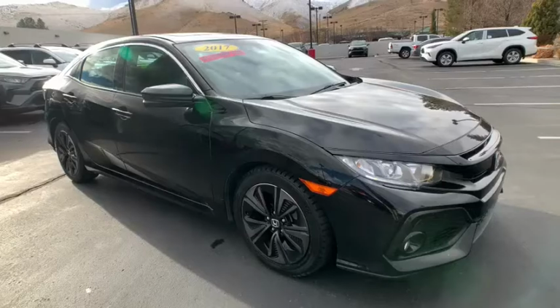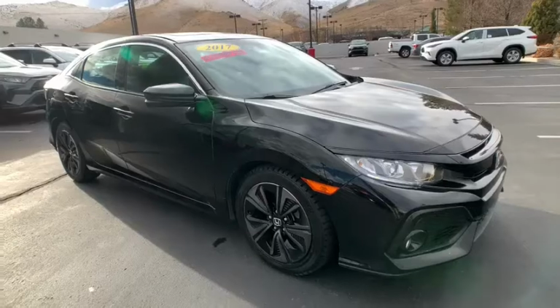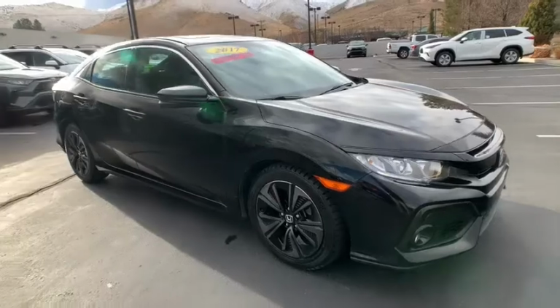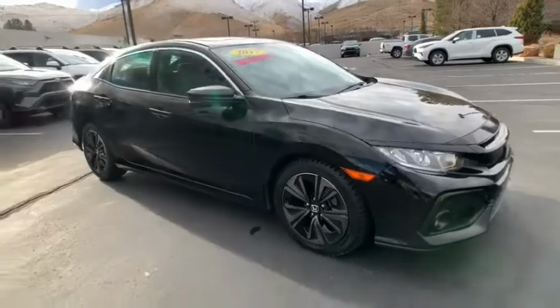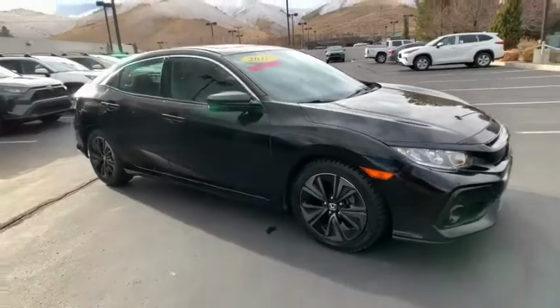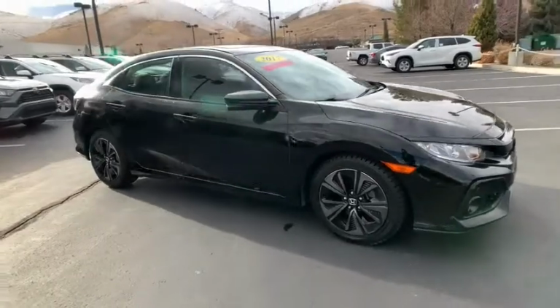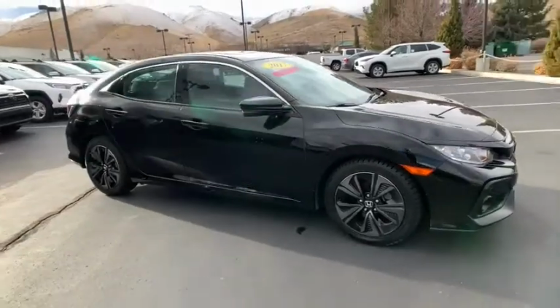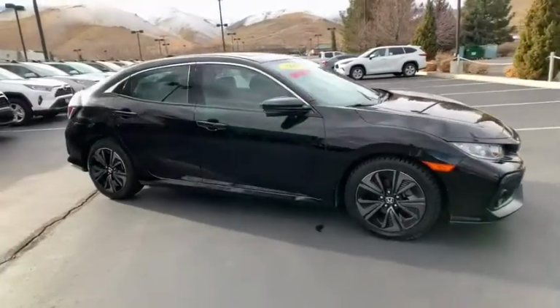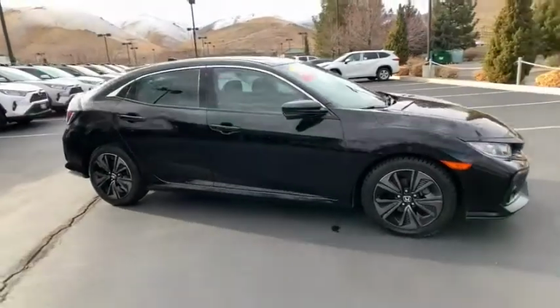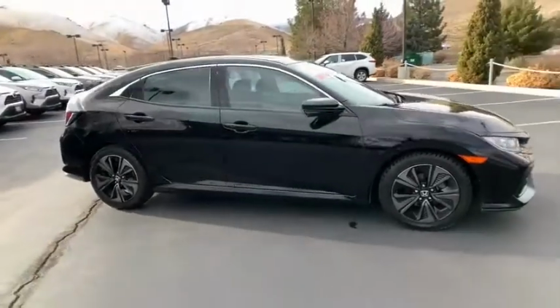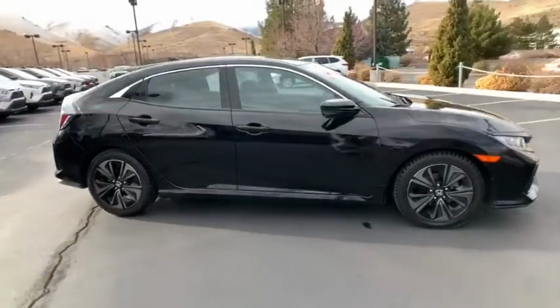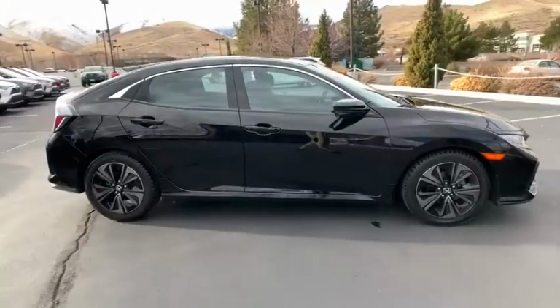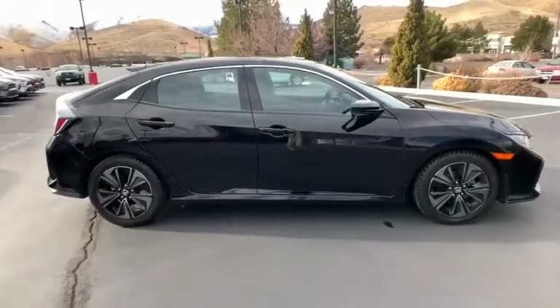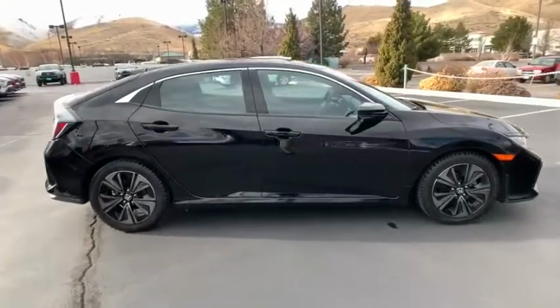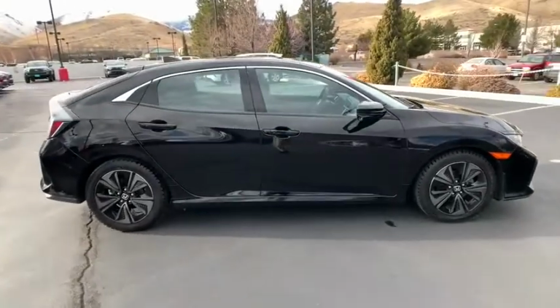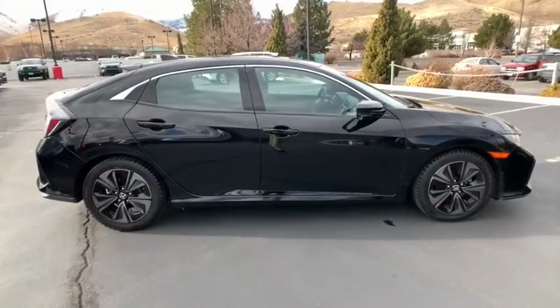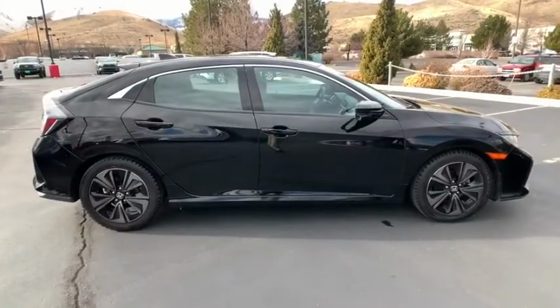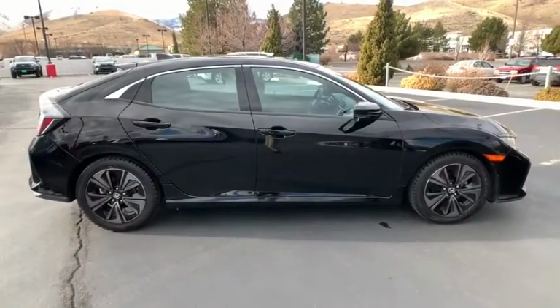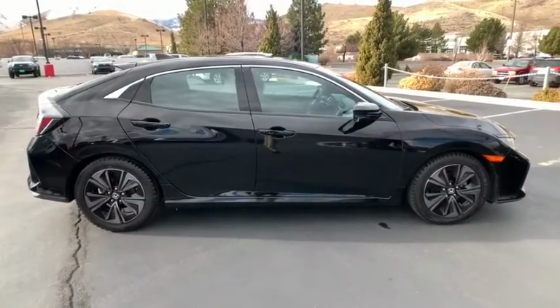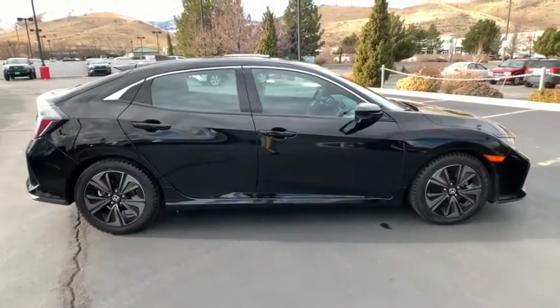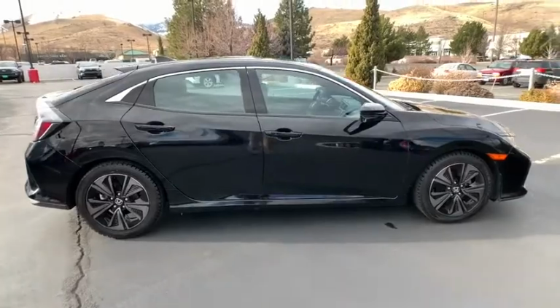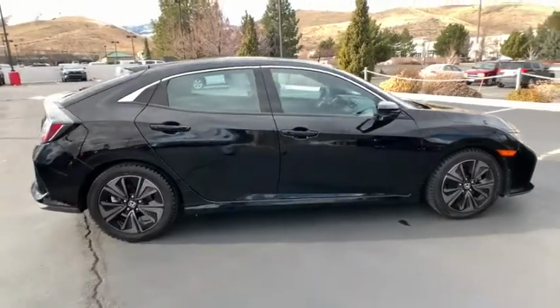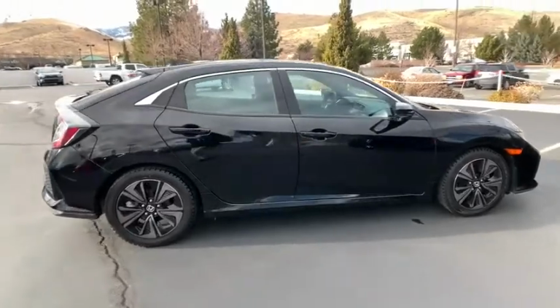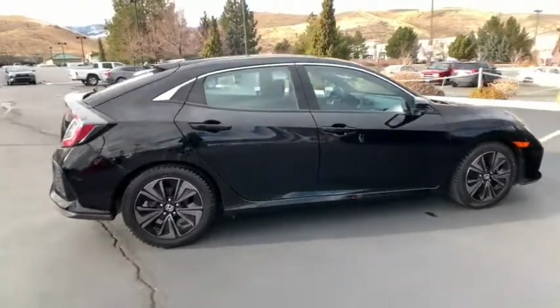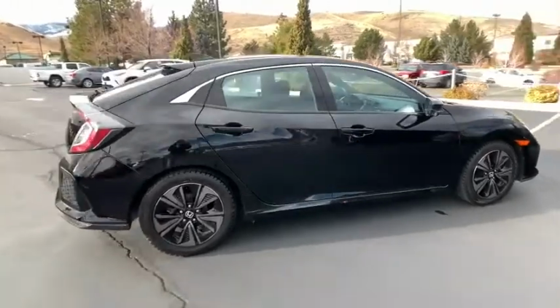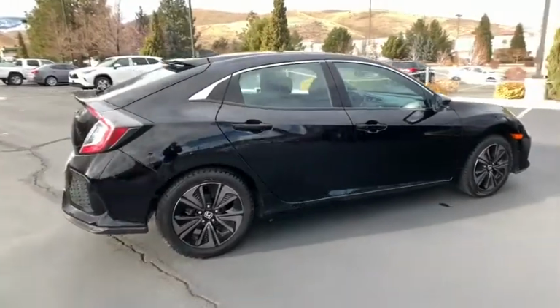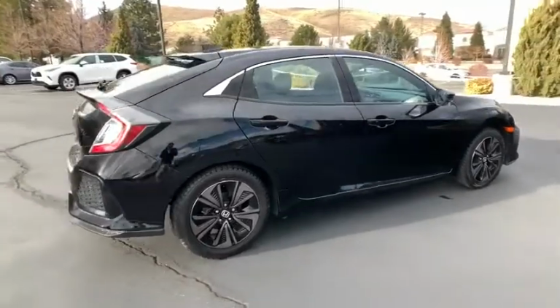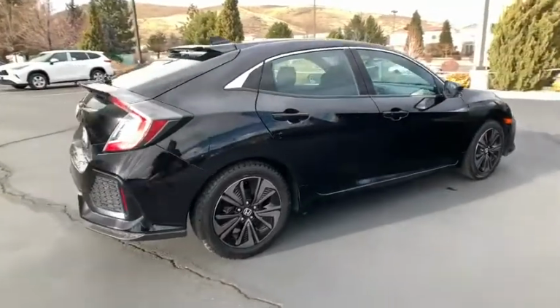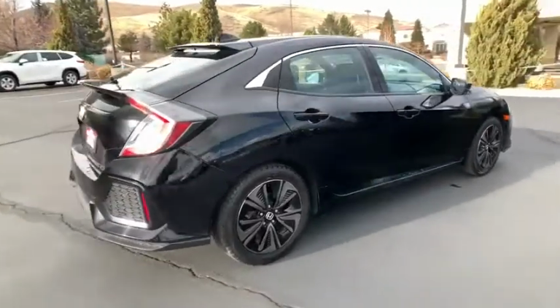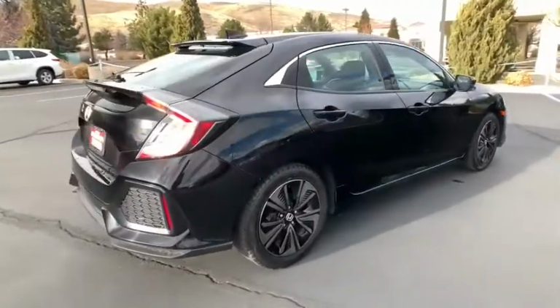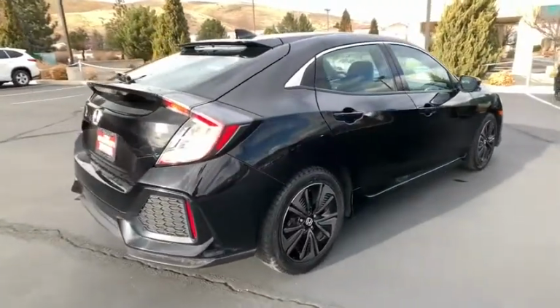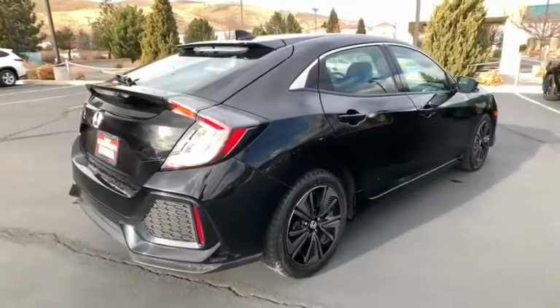We are pleased to show you the 2017 Honda Civic. Practical, awesome gas mileage, and incredibly reliable.